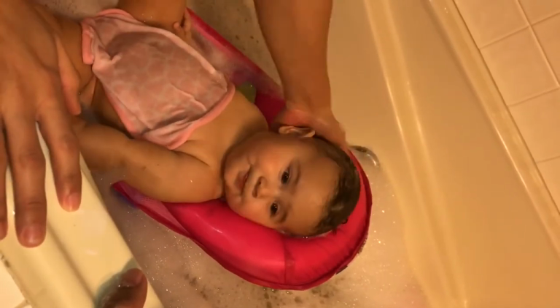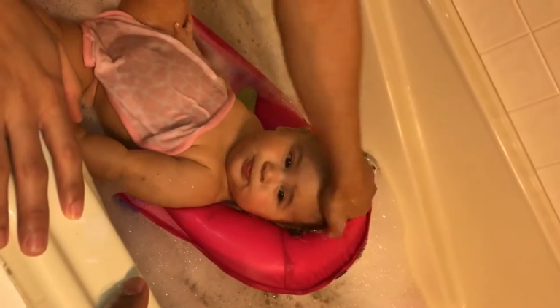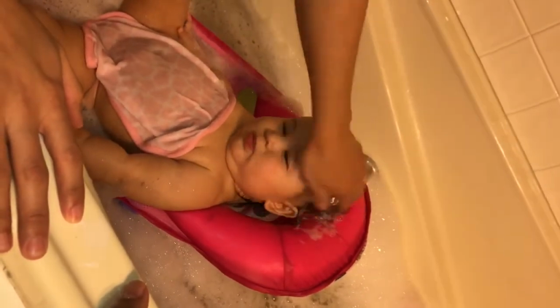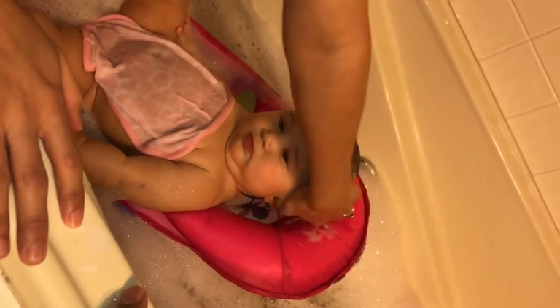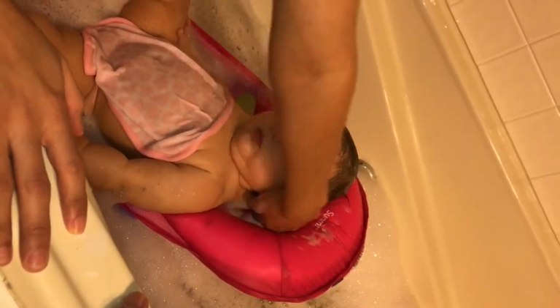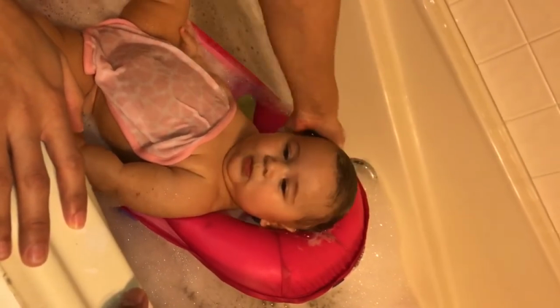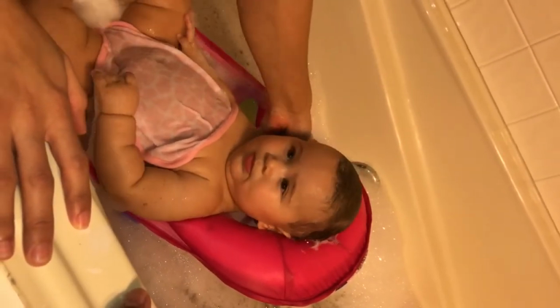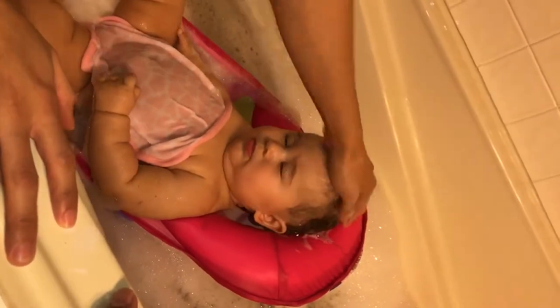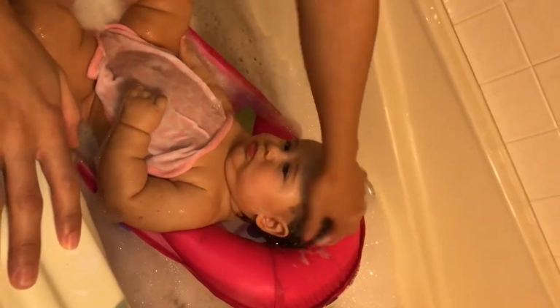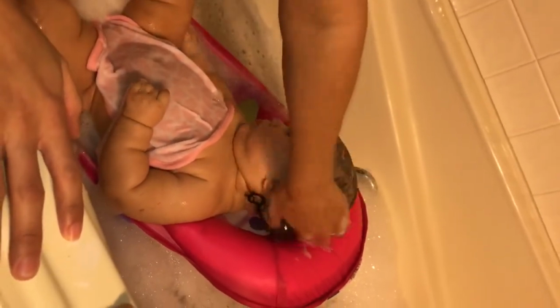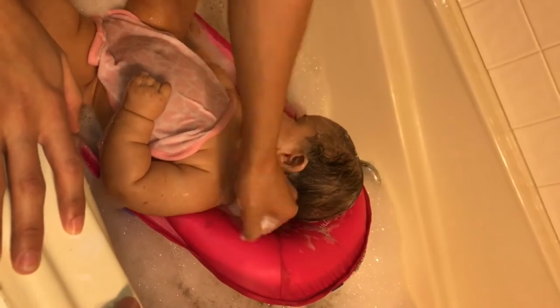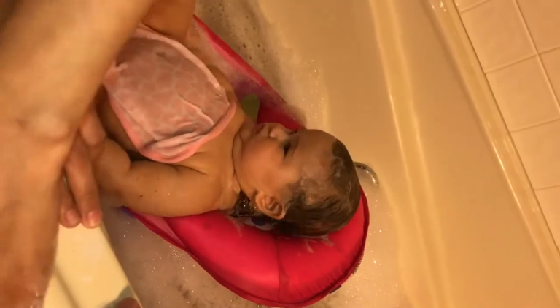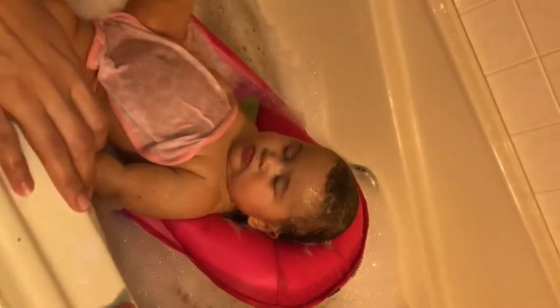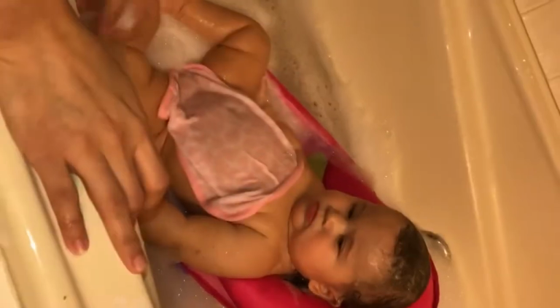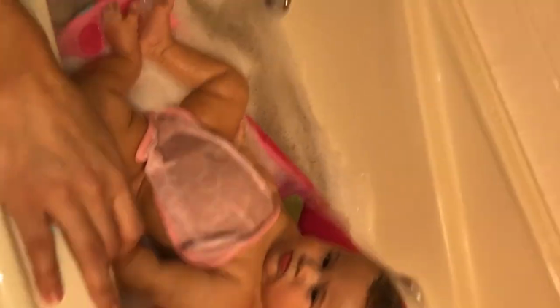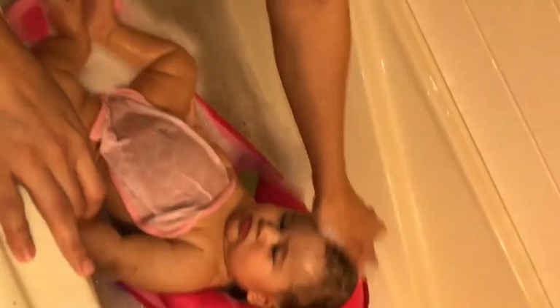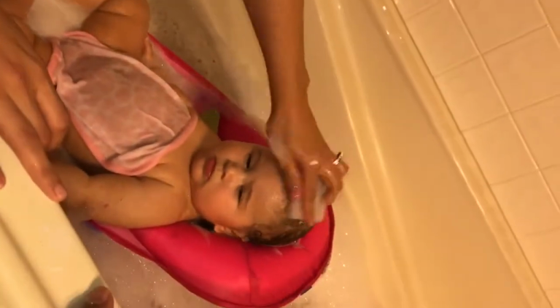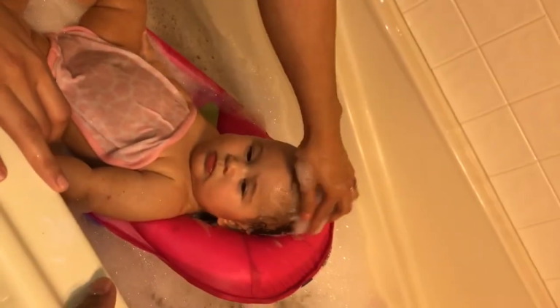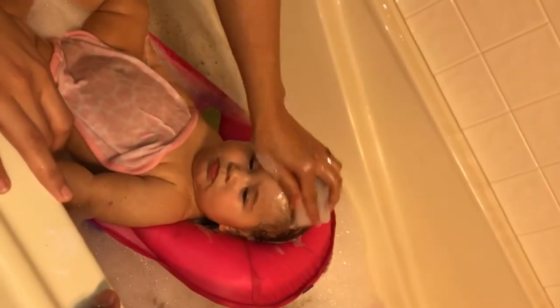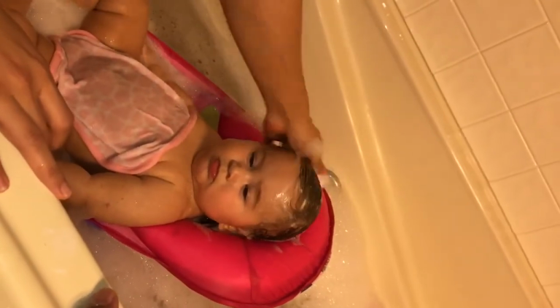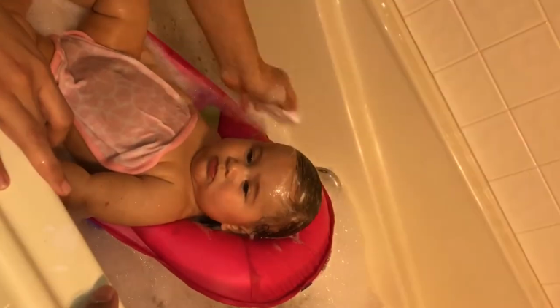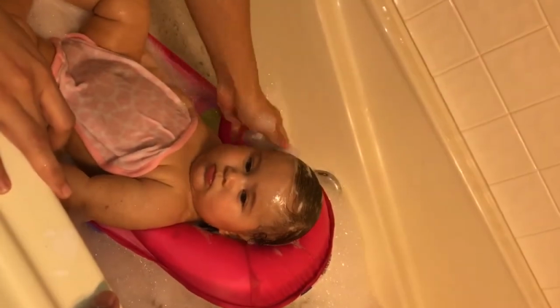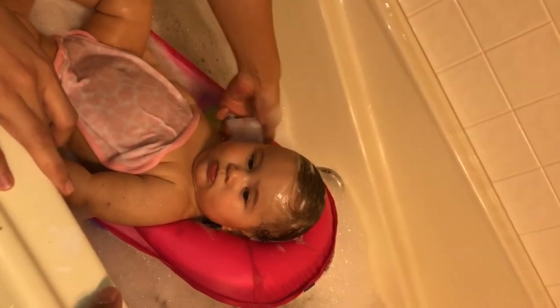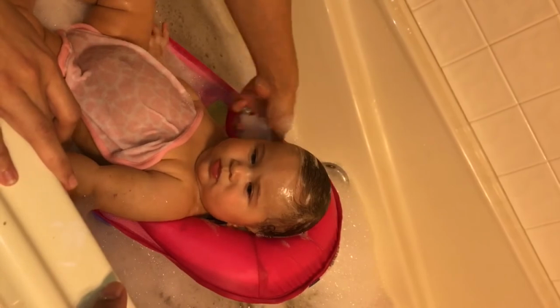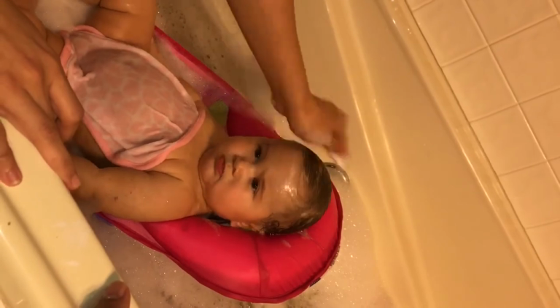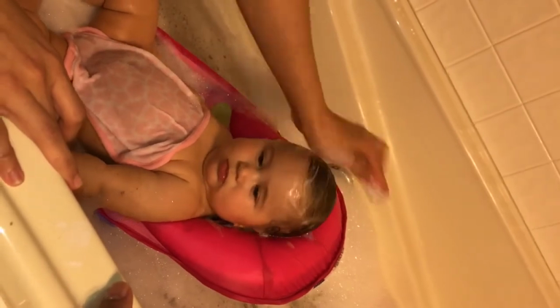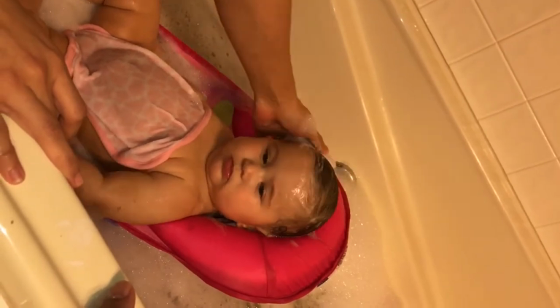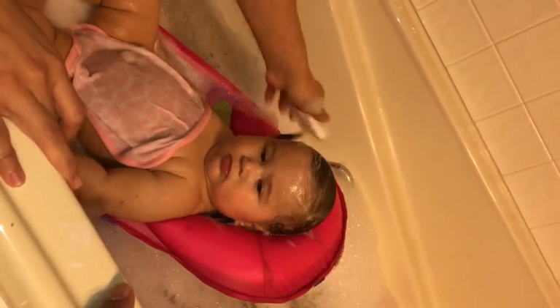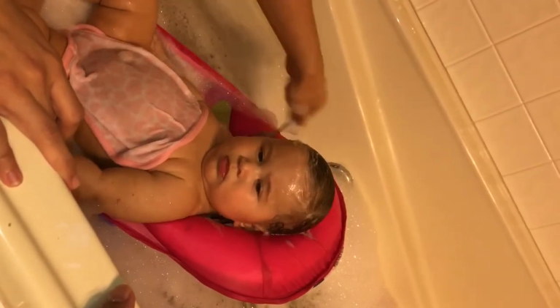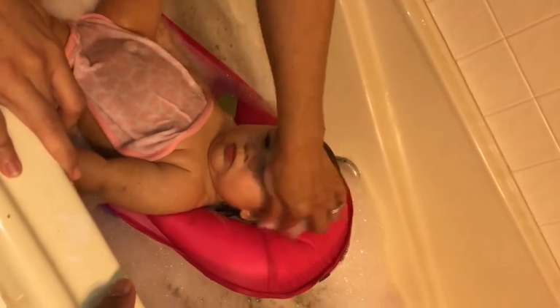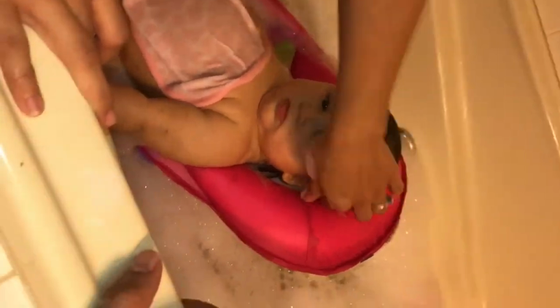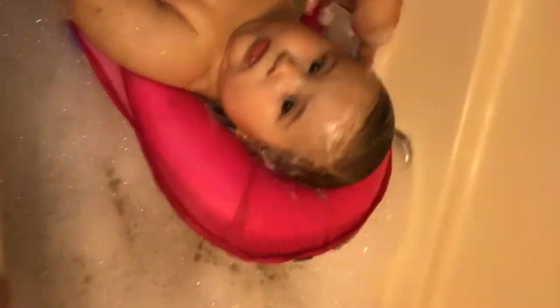I use Cetaphil. She's allergic to a lot of the other brands, so that's why we've kind of stuck to this one. And we use a lotion as well, so I'm pretty happy with it.